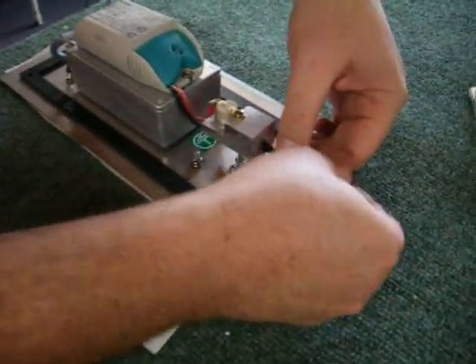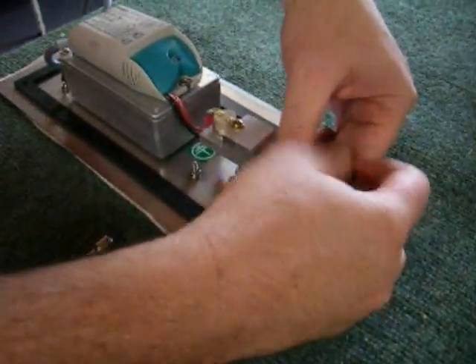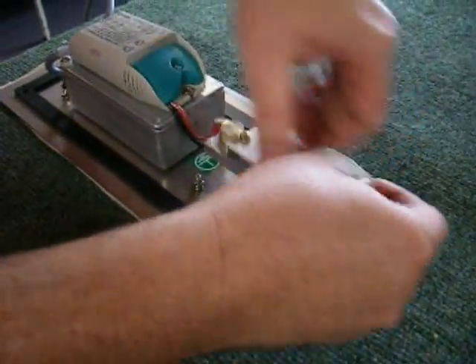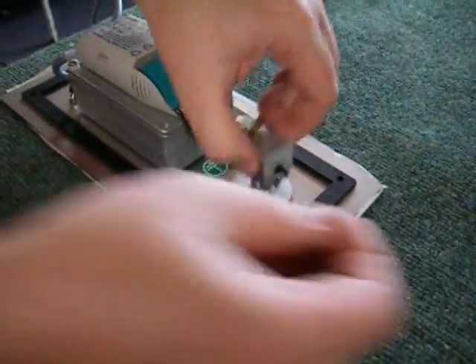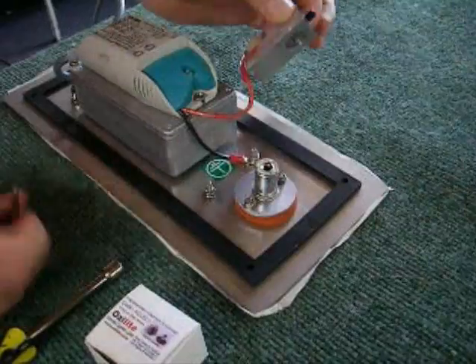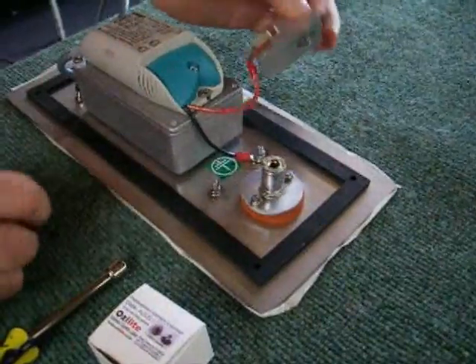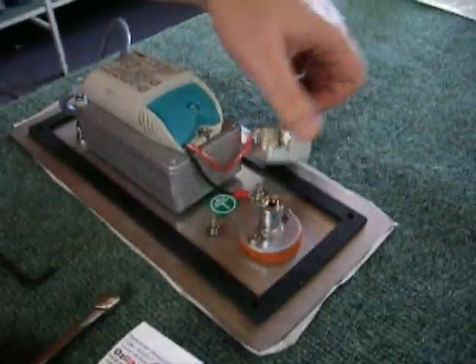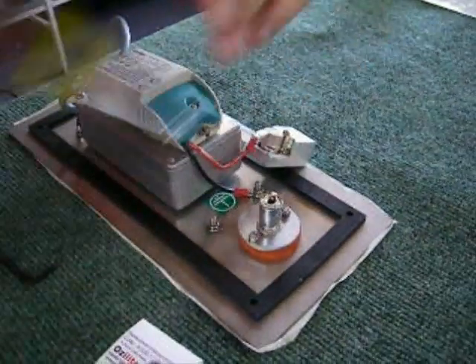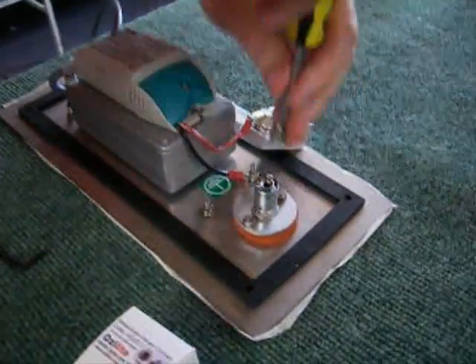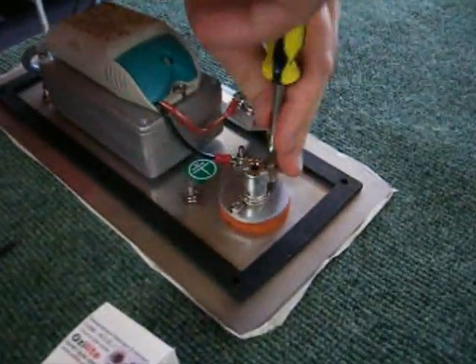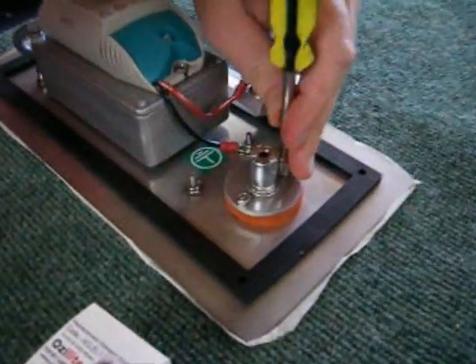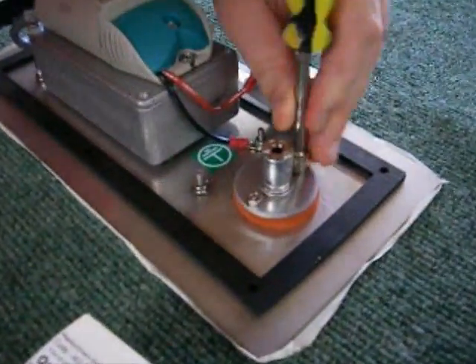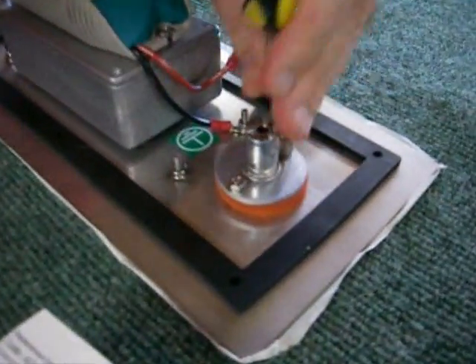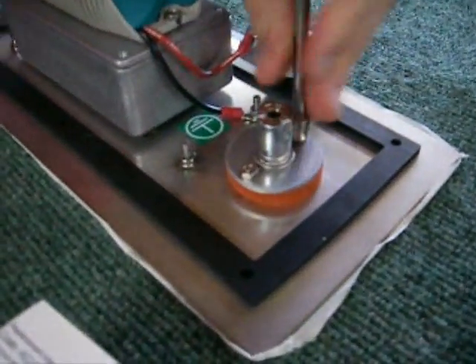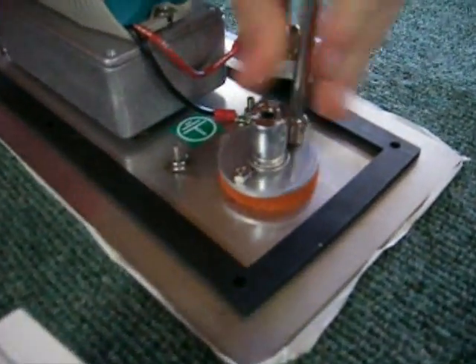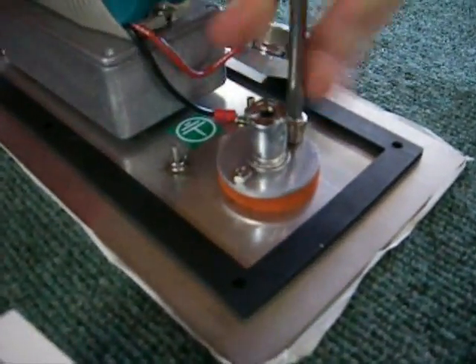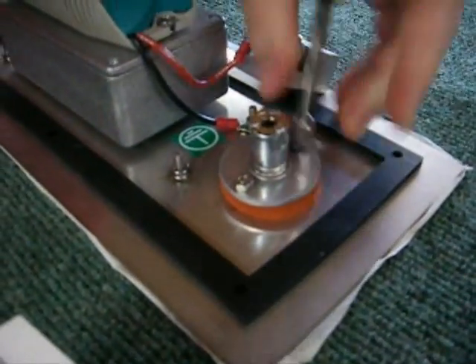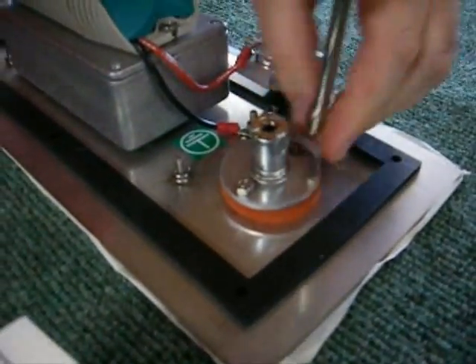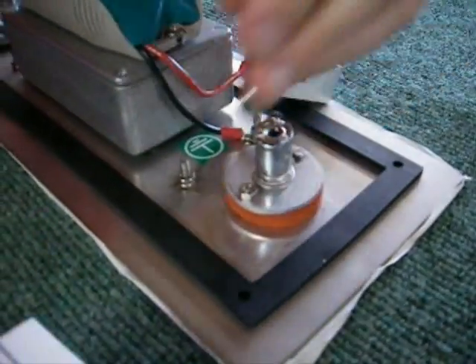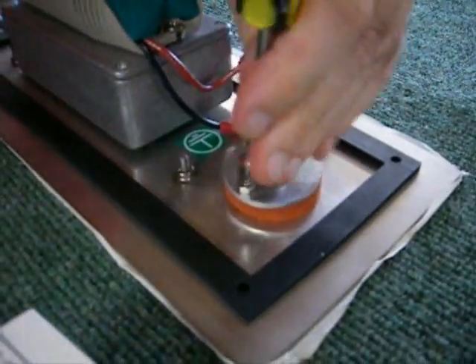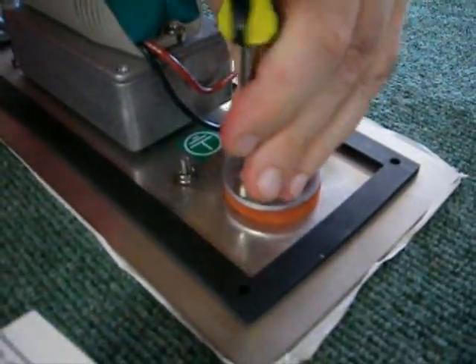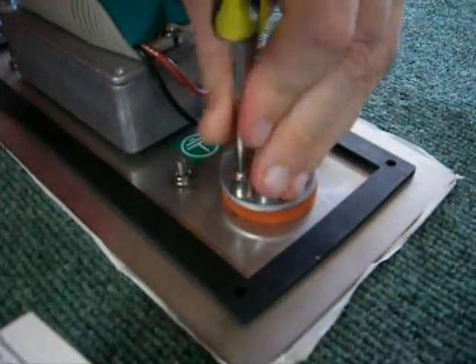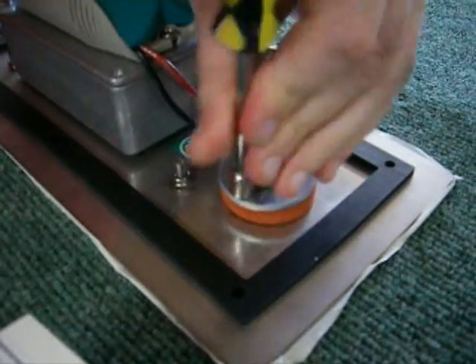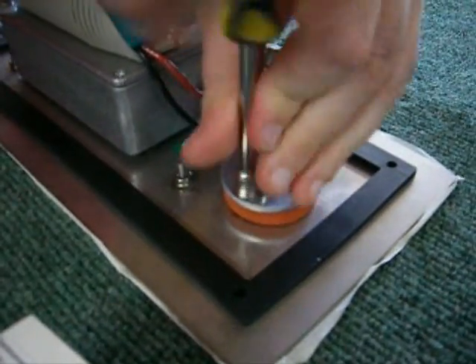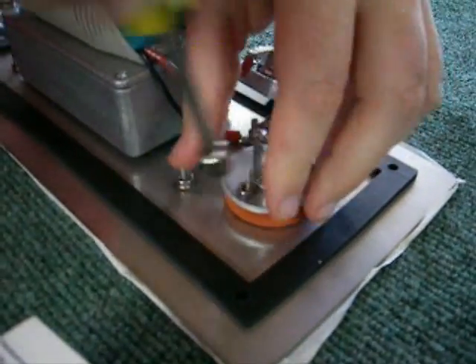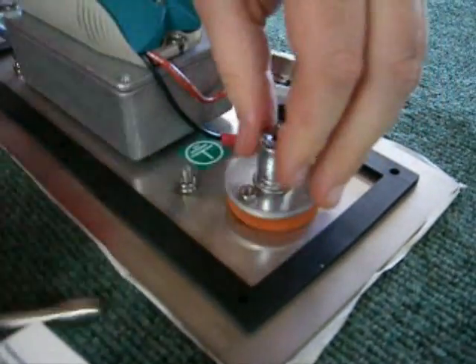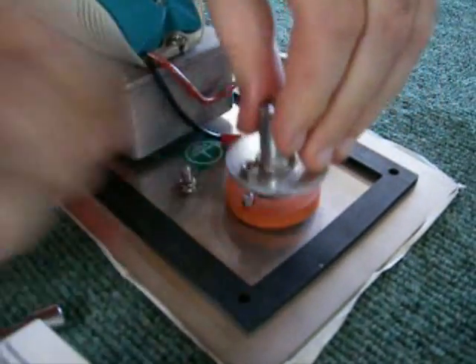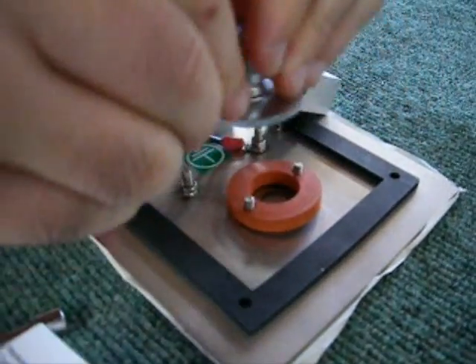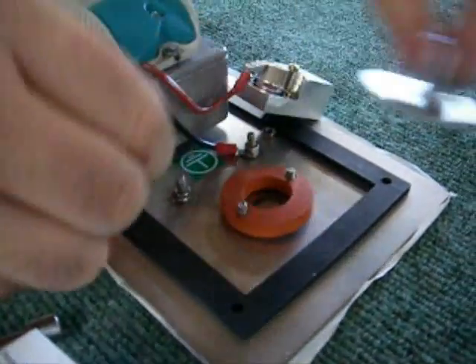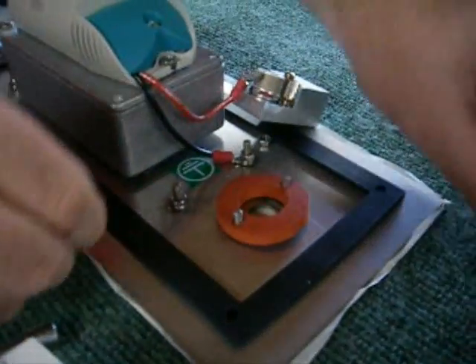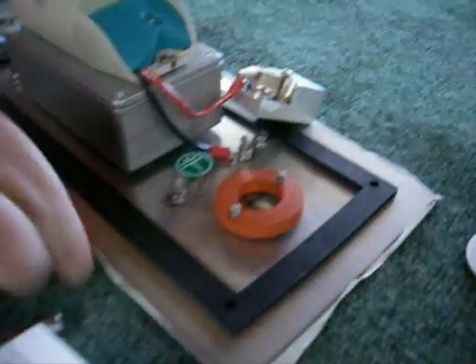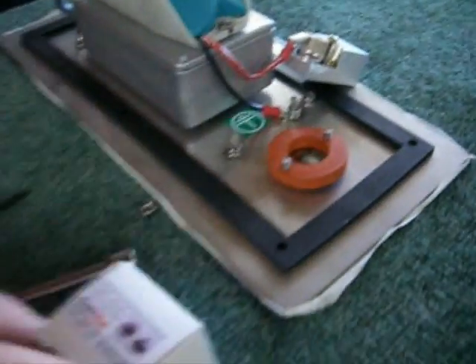Use an Allen key to simply remove the assembly. Remove these two nuts. Element comes out.